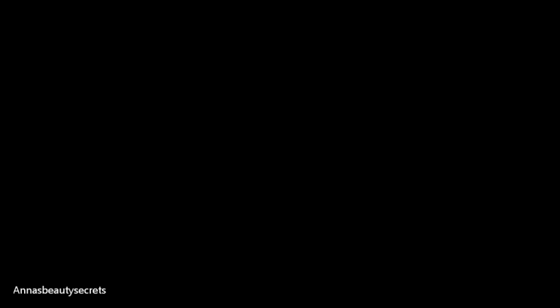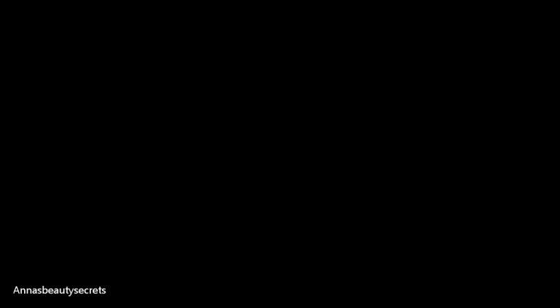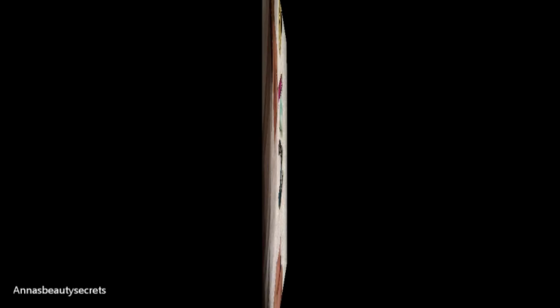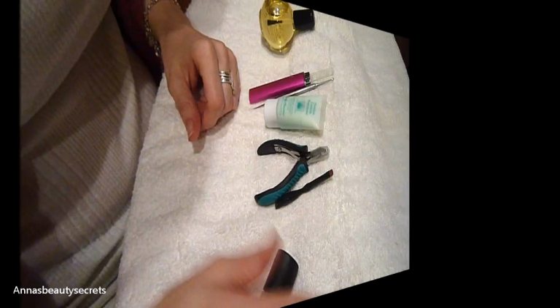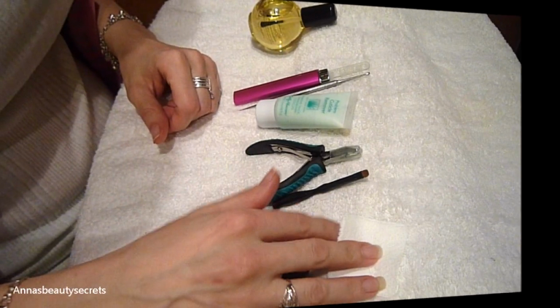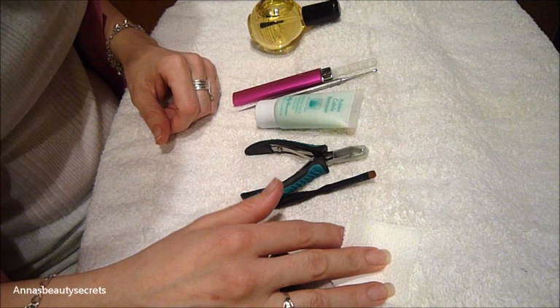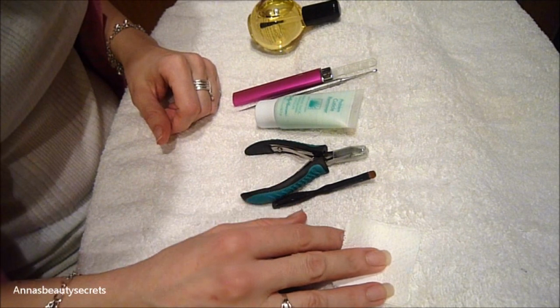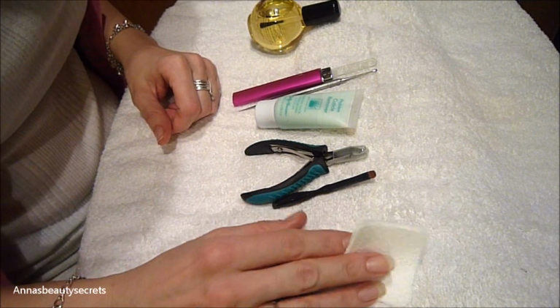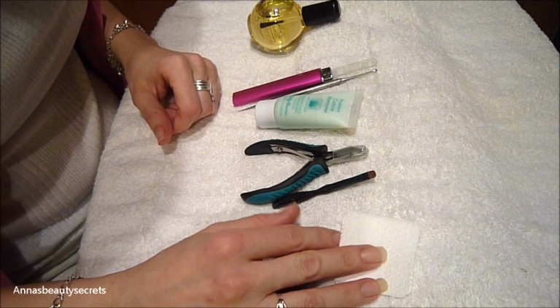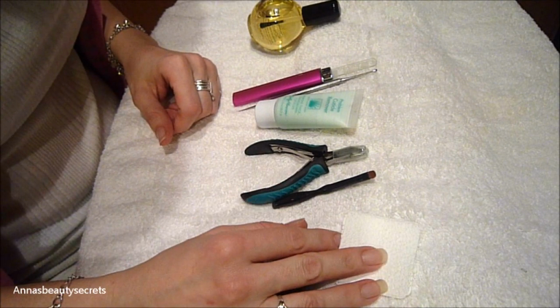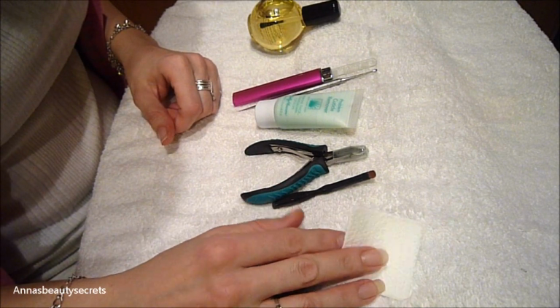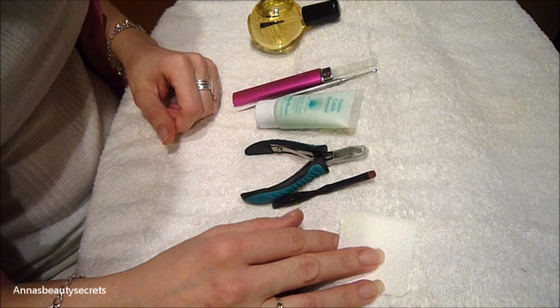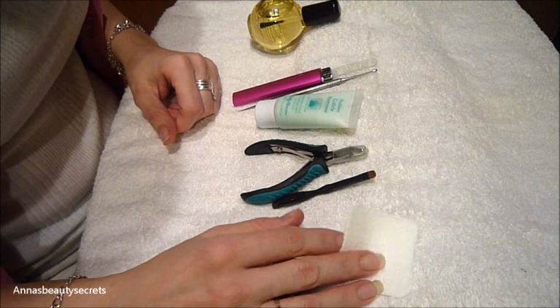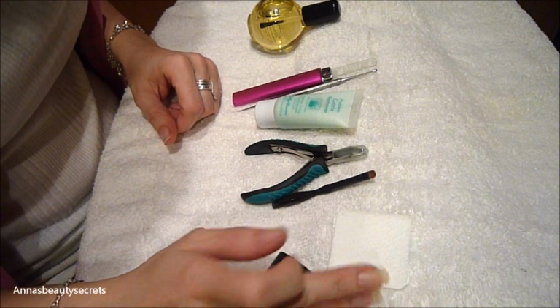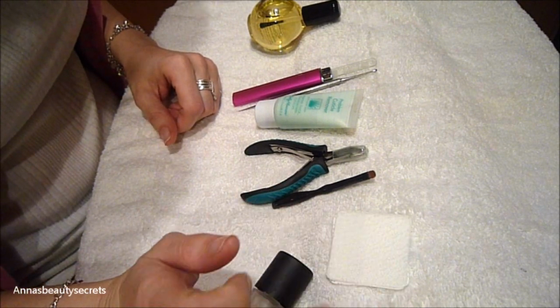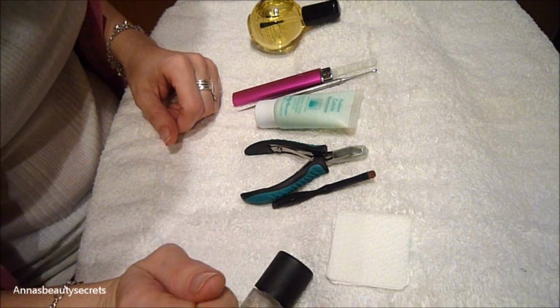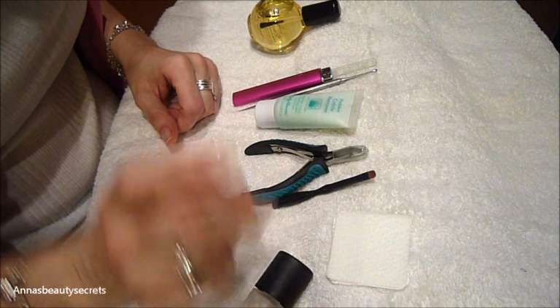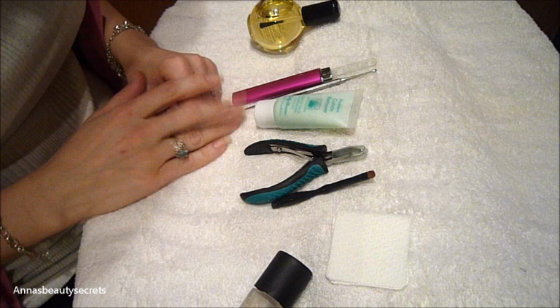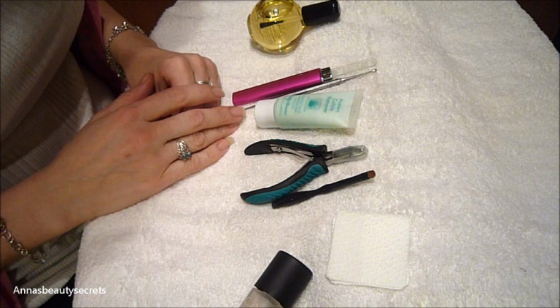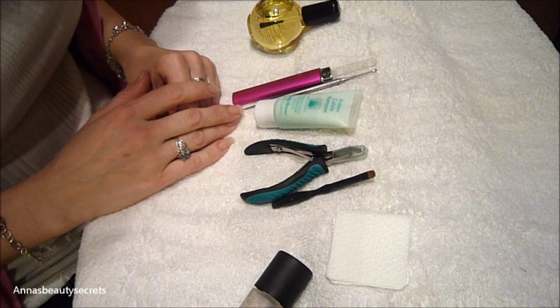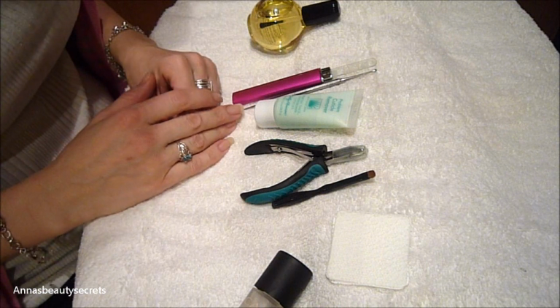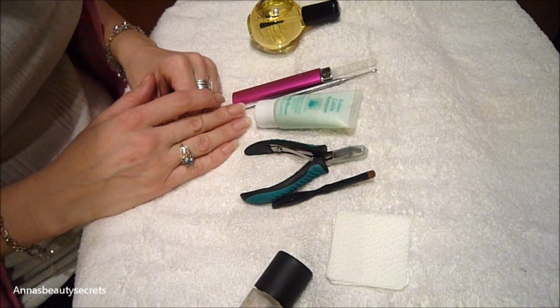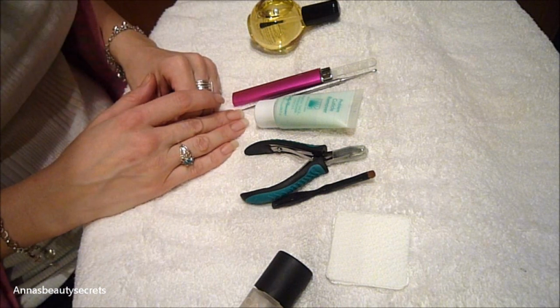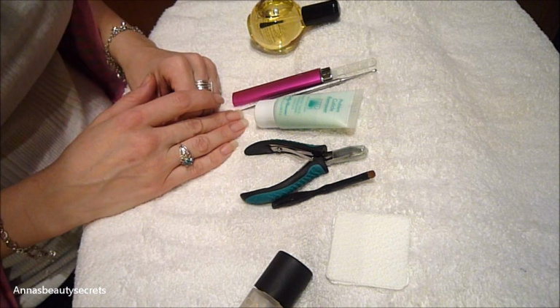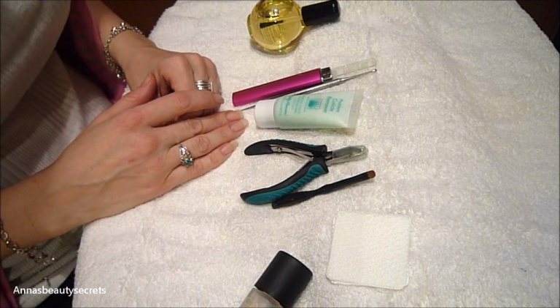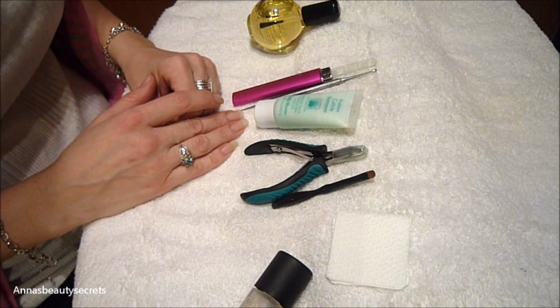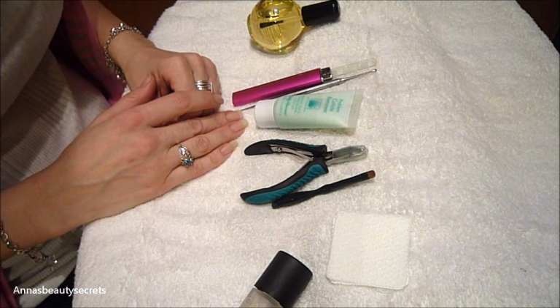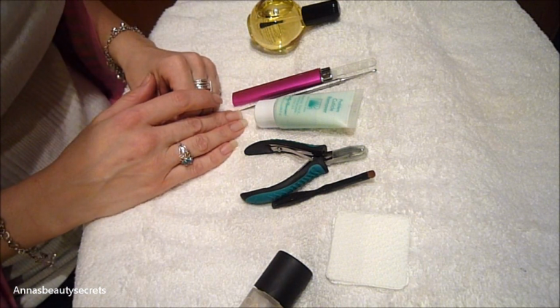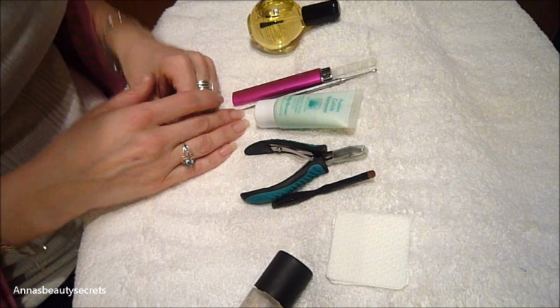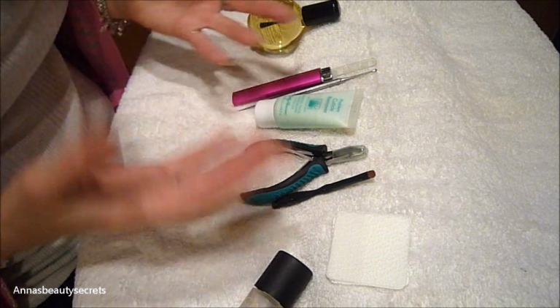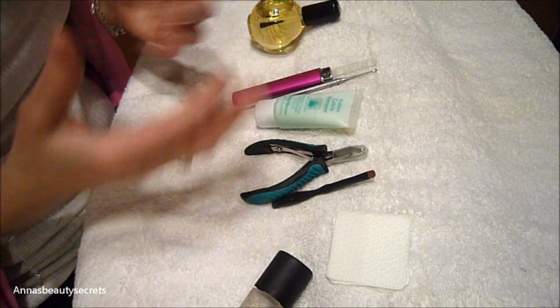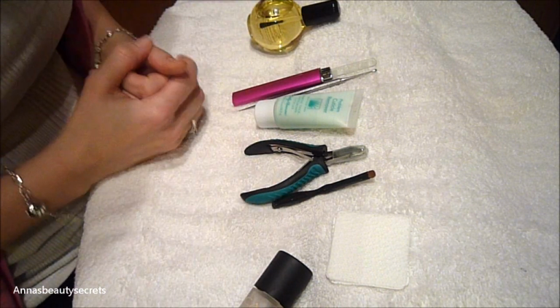I've had a lot of questions from you guys on how to do a manicure, and this is a perfect opportunity to use my friend to show you guys how to do it.